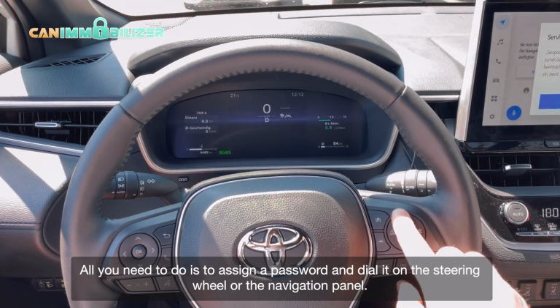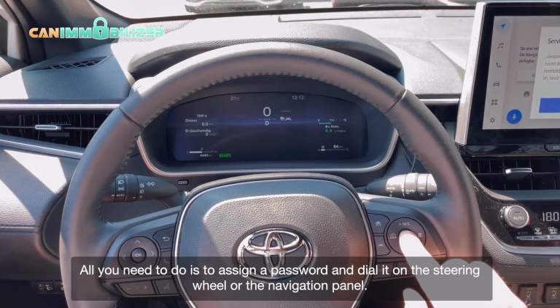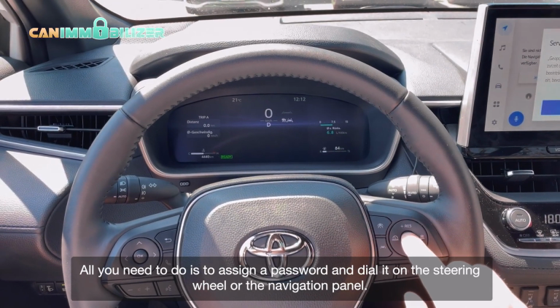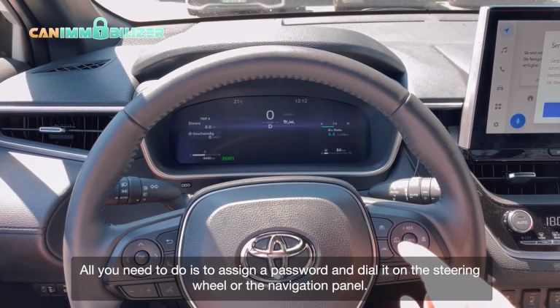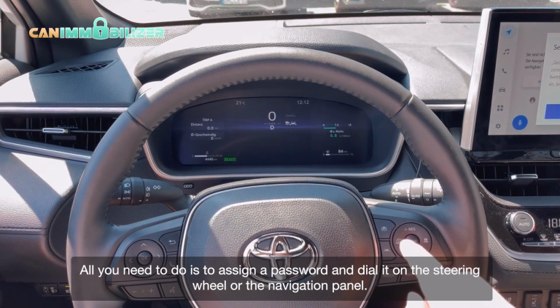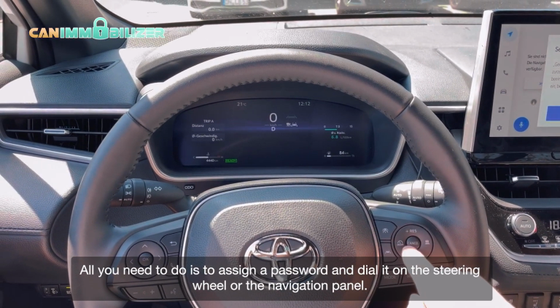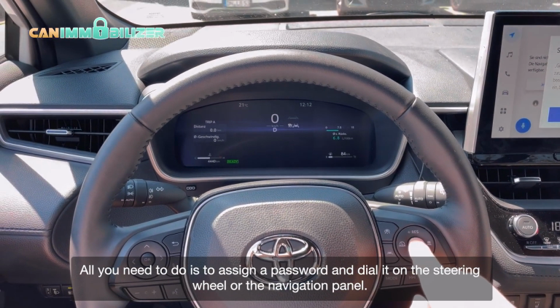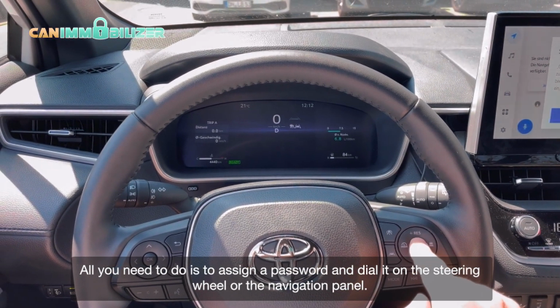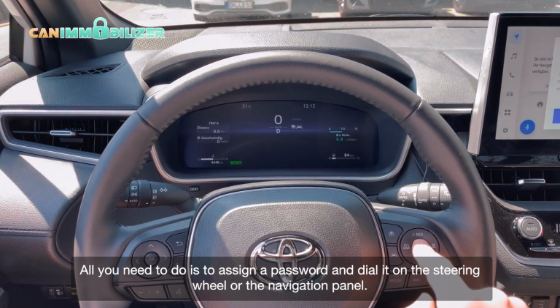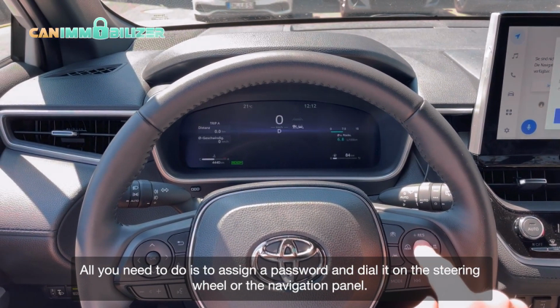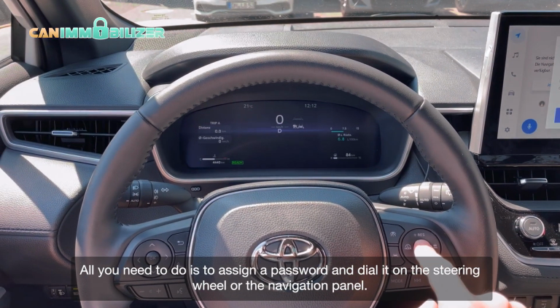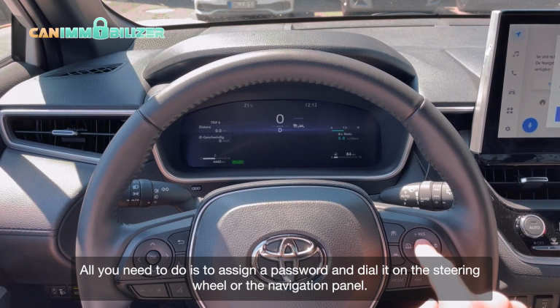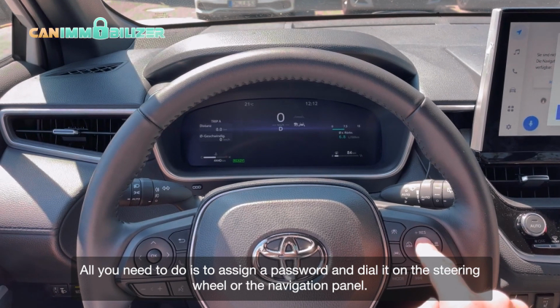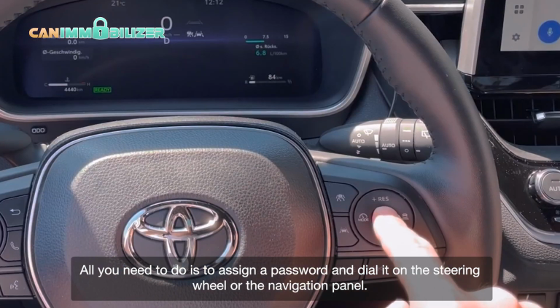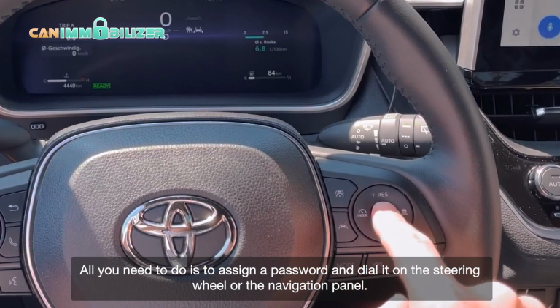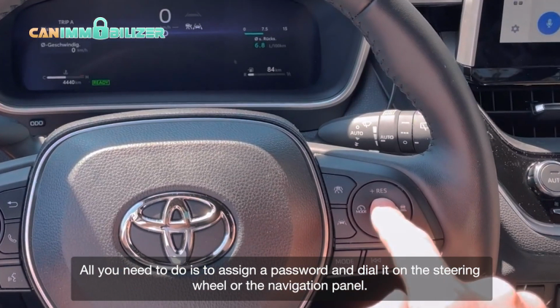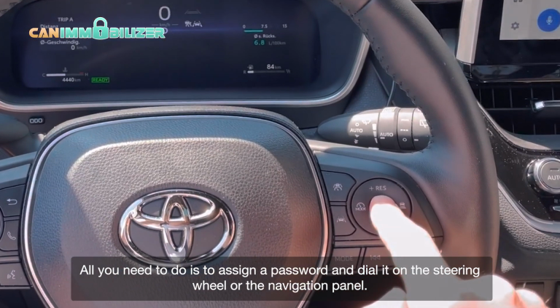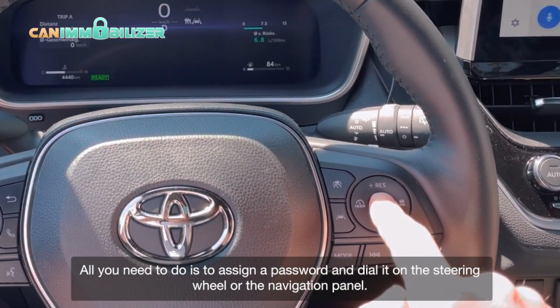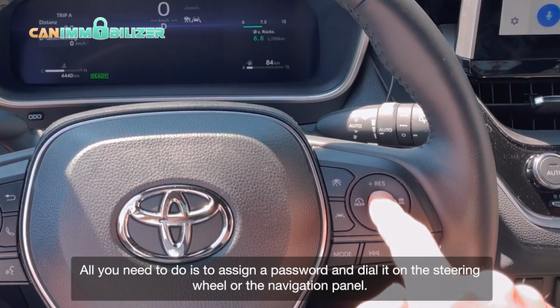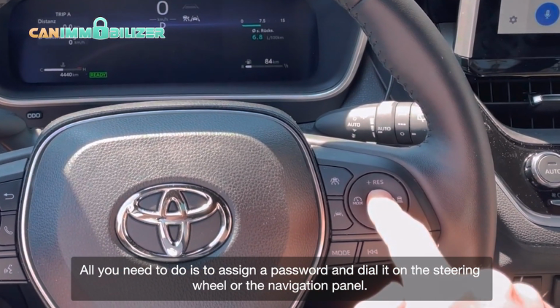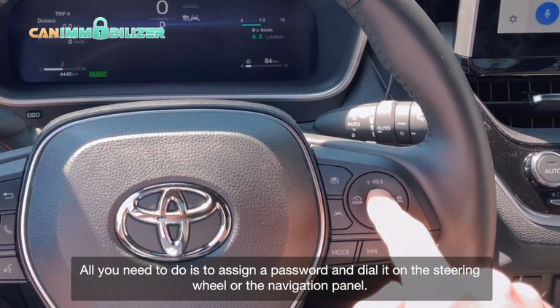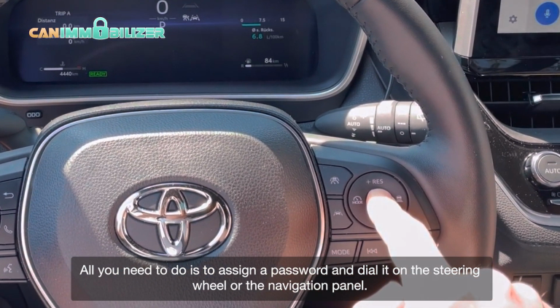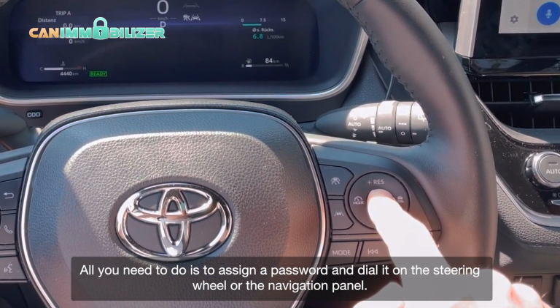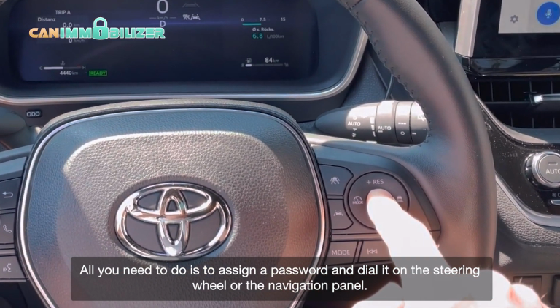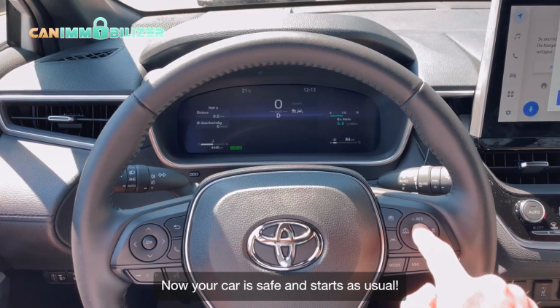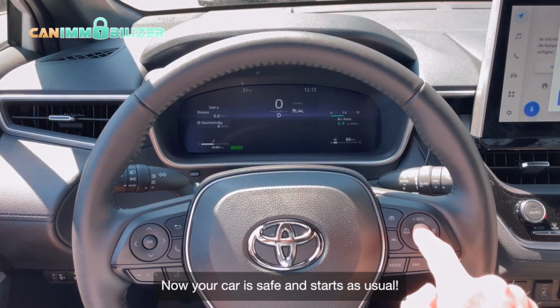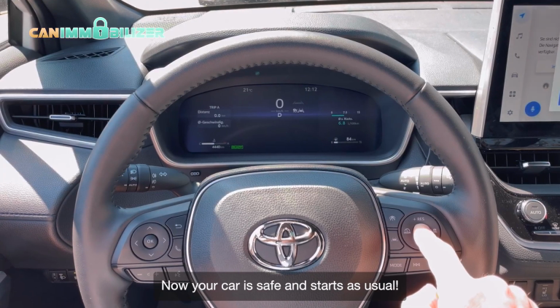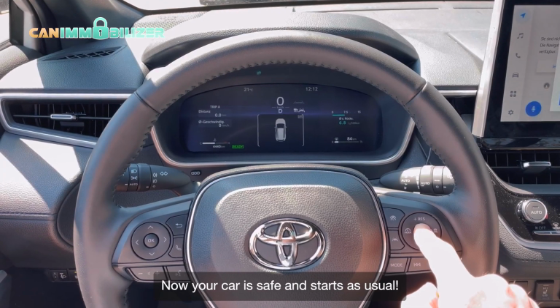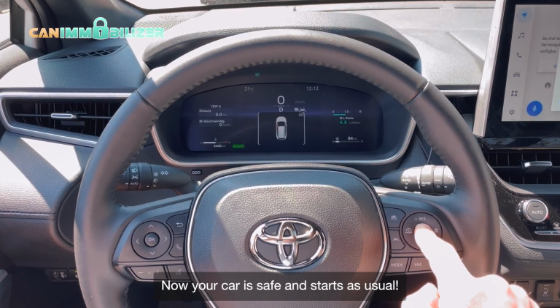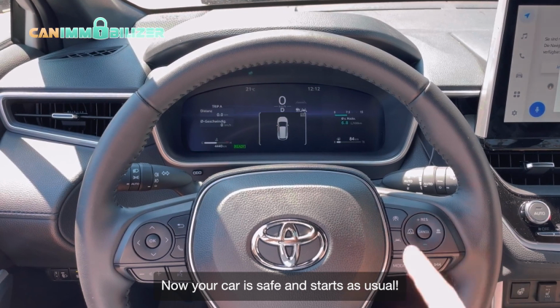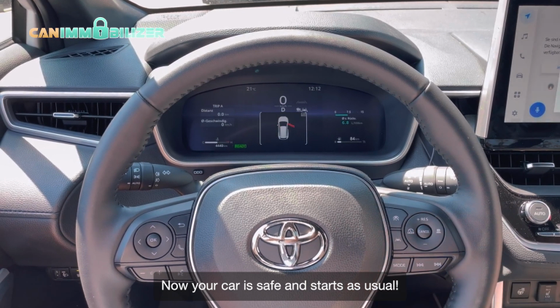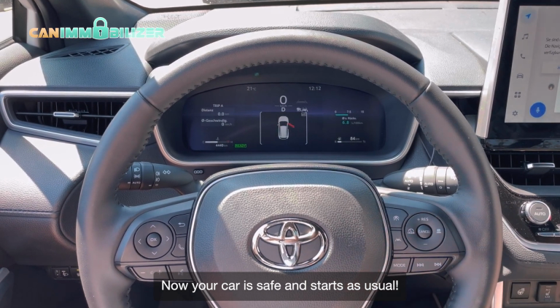All you need to do is assign a password and dial it on the steering wheel or the navigation panel. Now your car is safe and starts as usual.